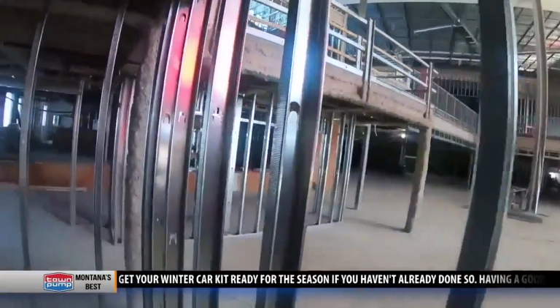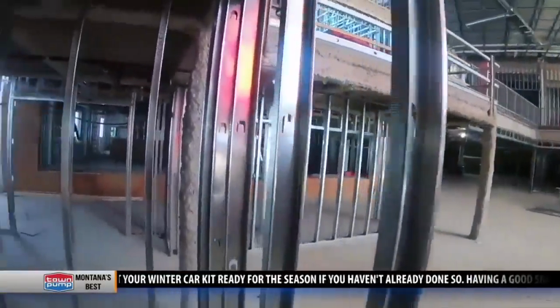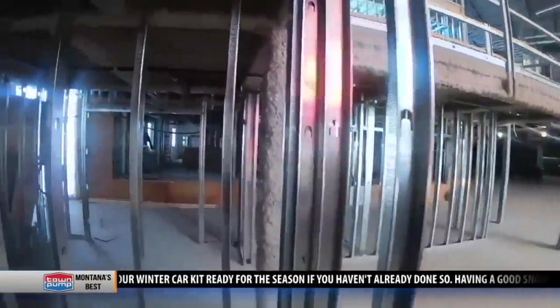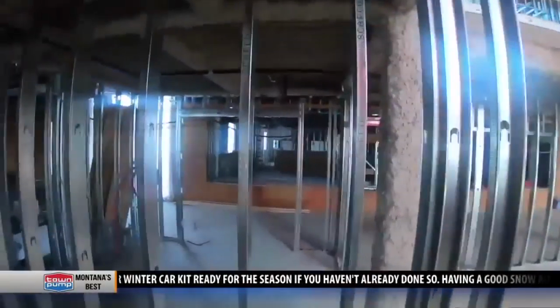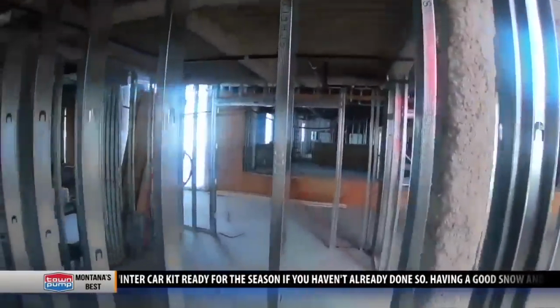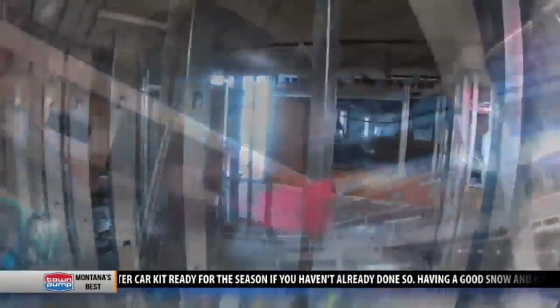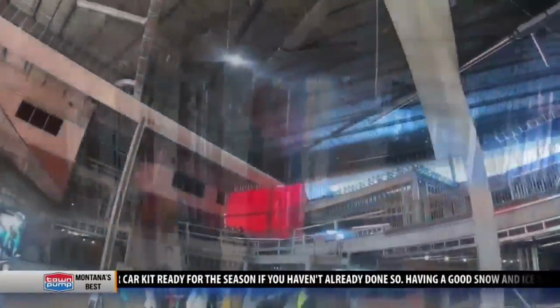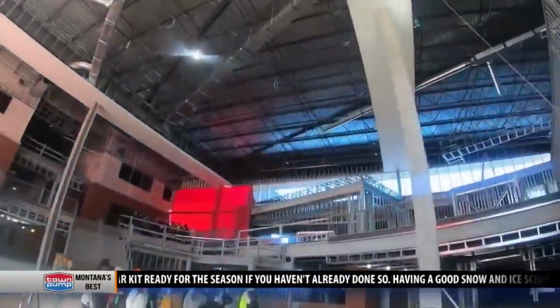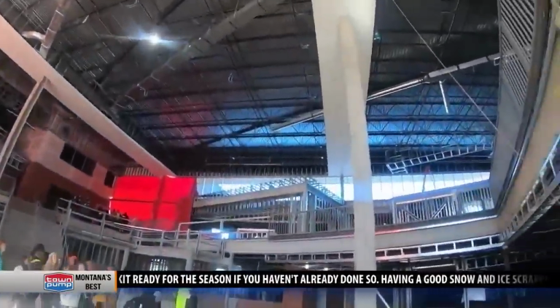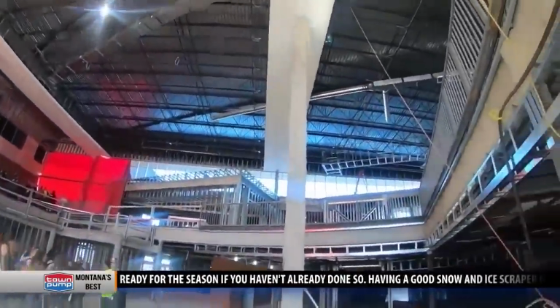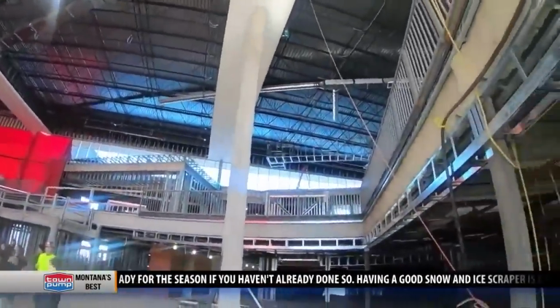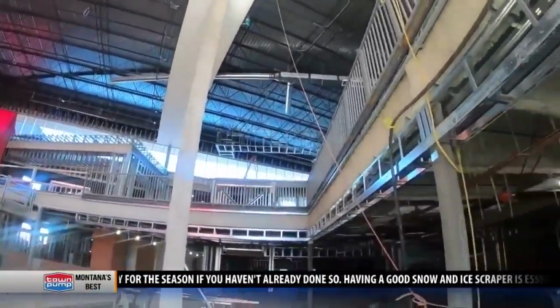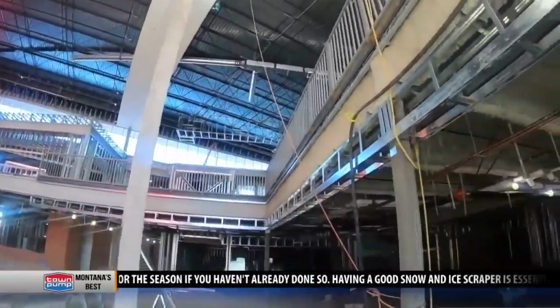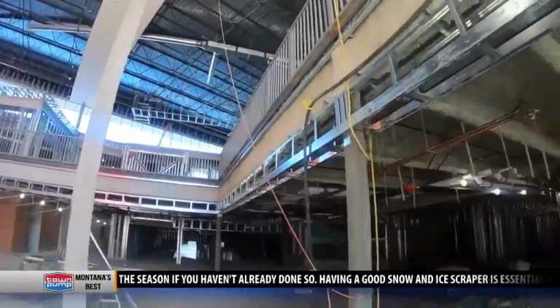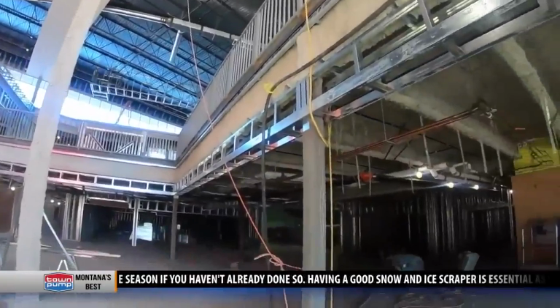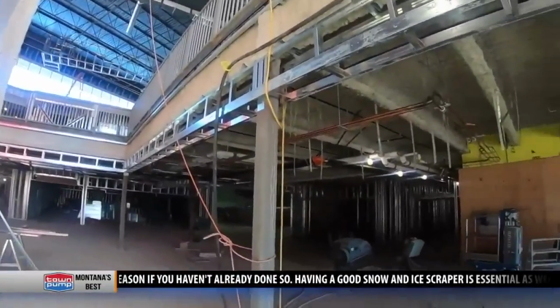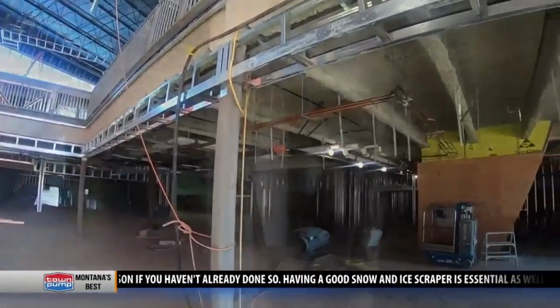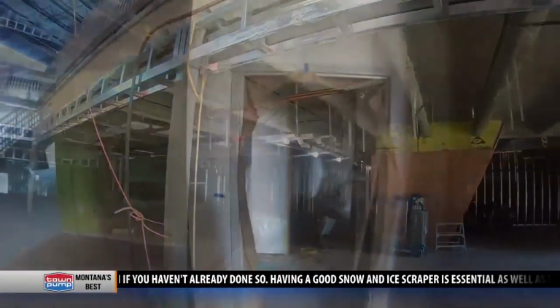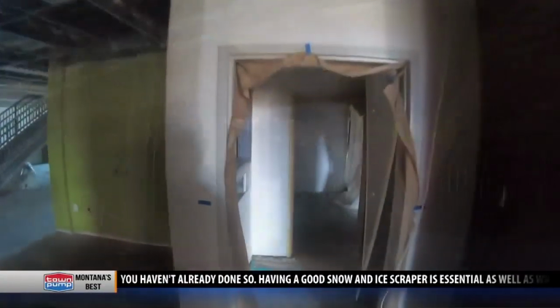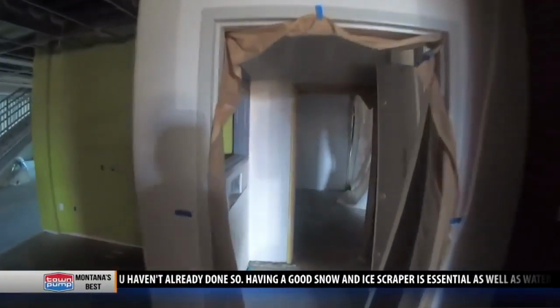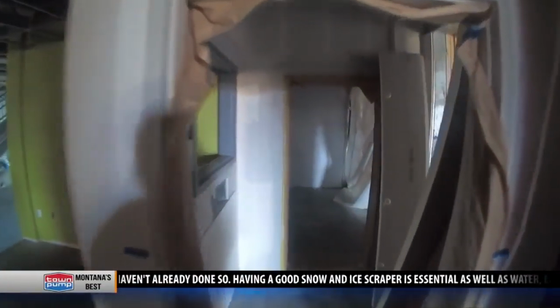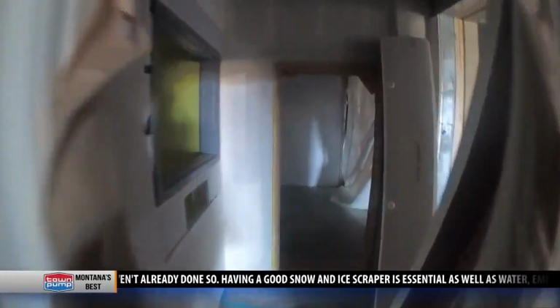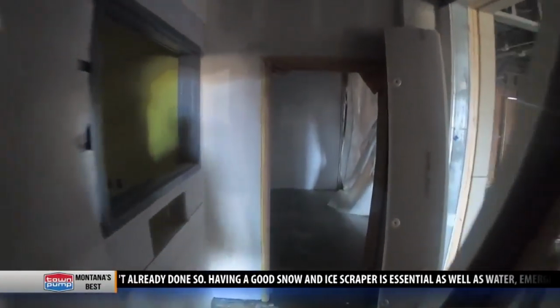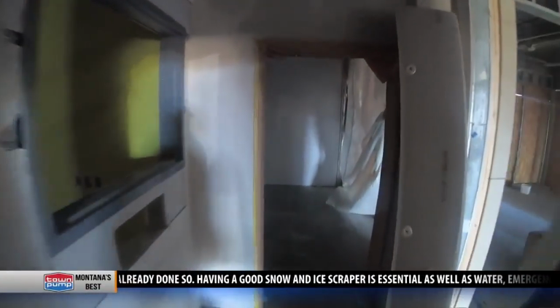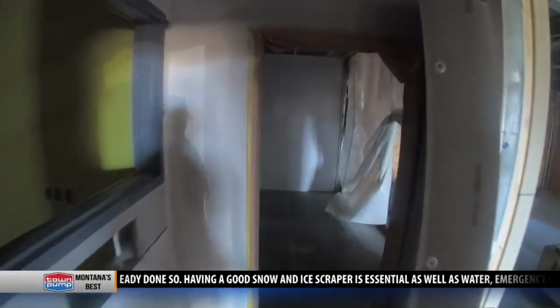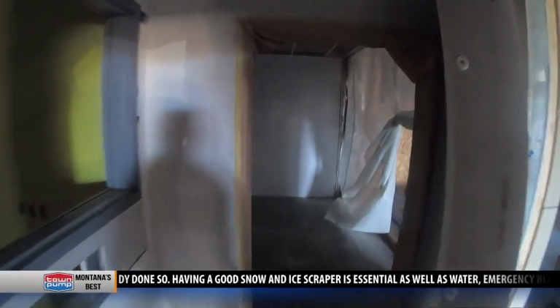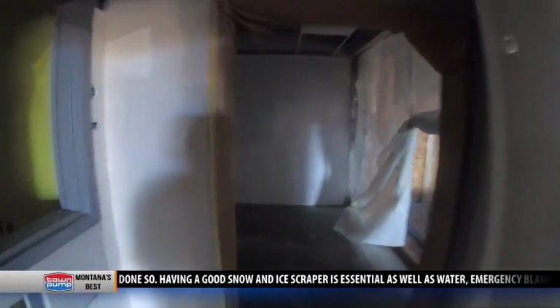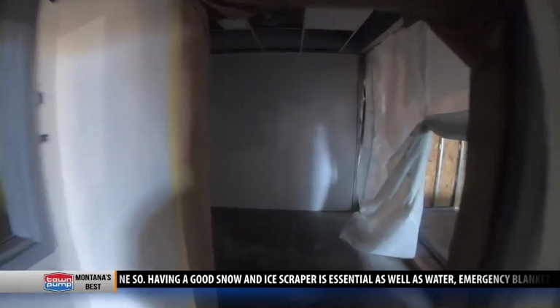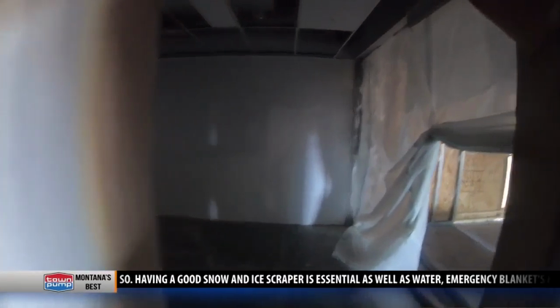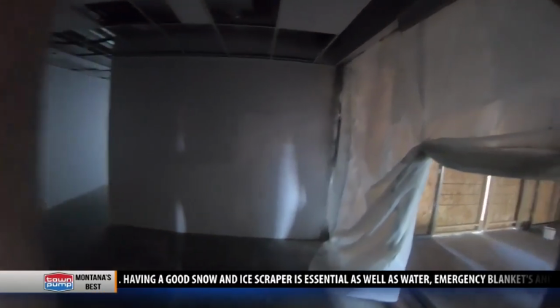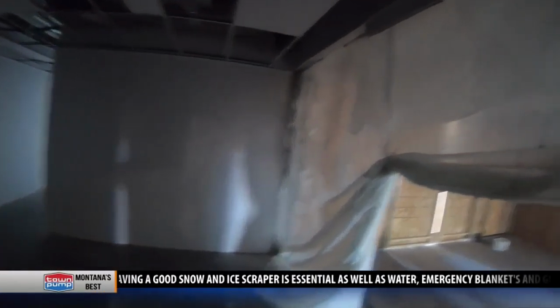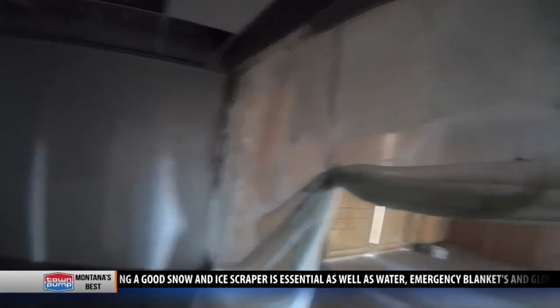Out of around 1,000 different tasks required to build a school this size, more than half are checked off the list — something Bozeman school leaders know students can learn a lot from.